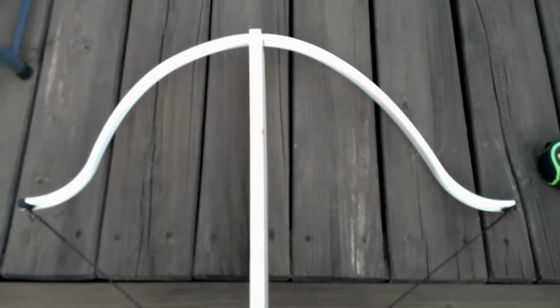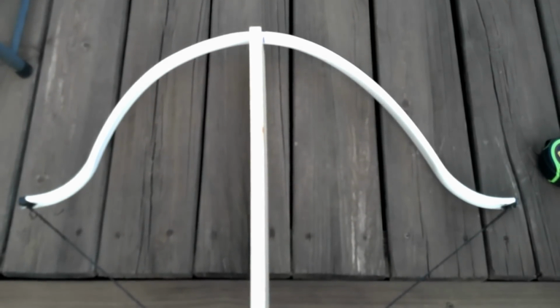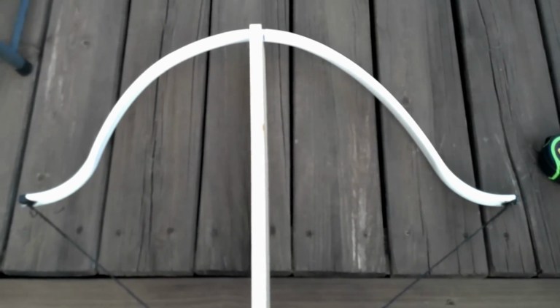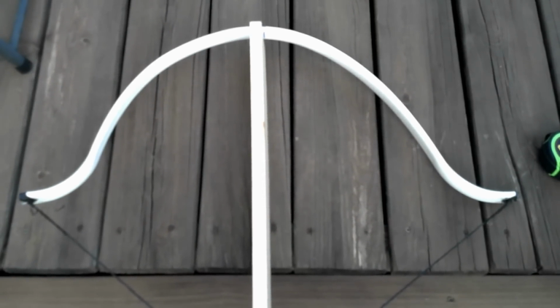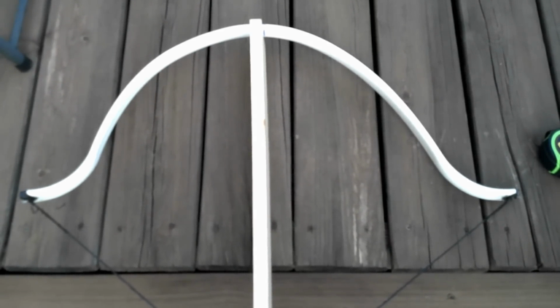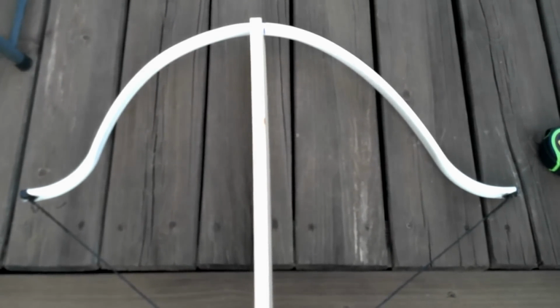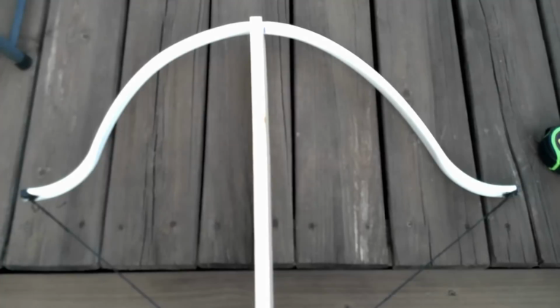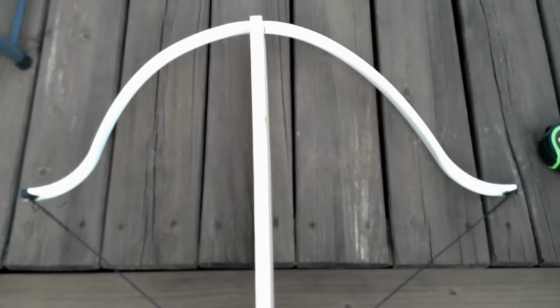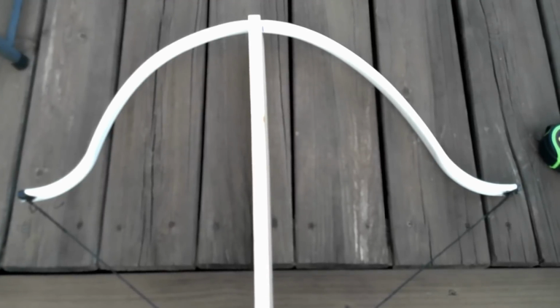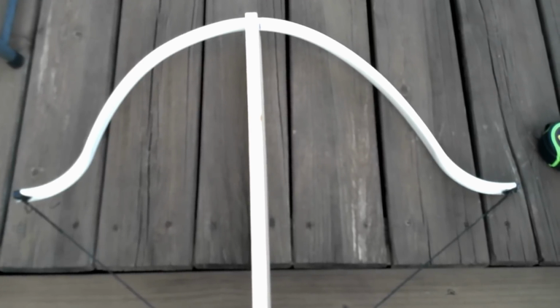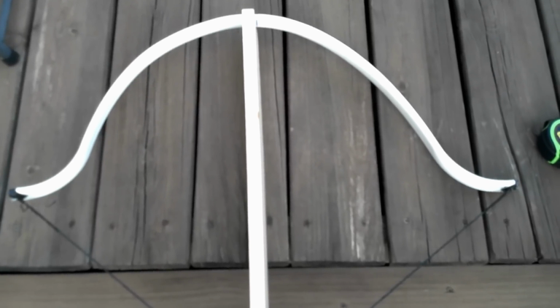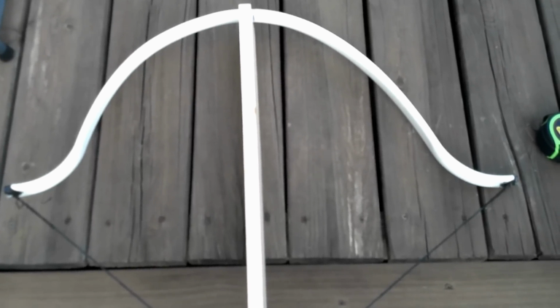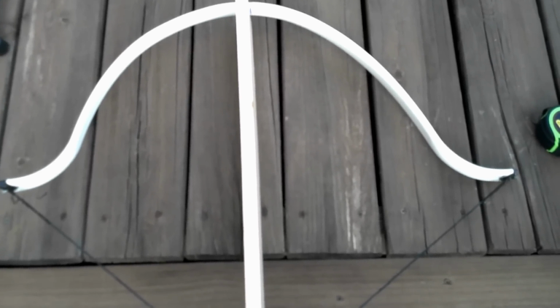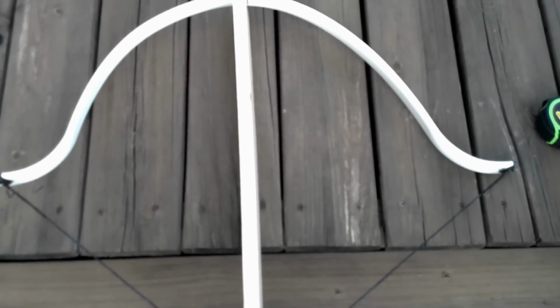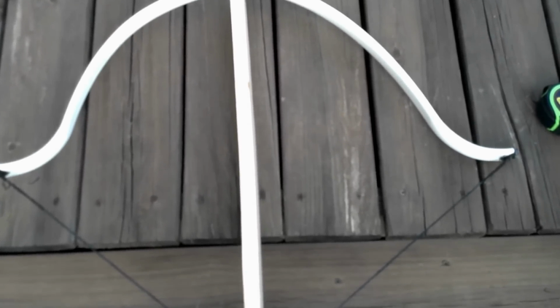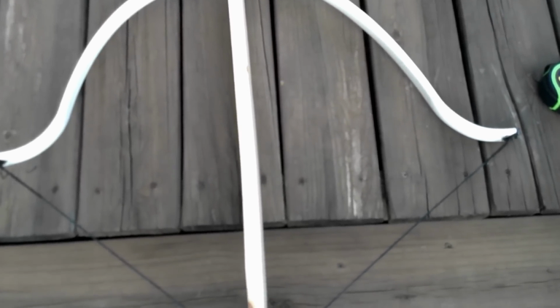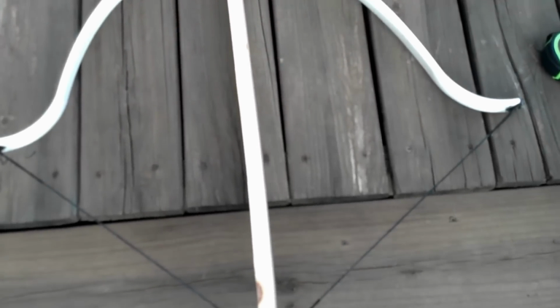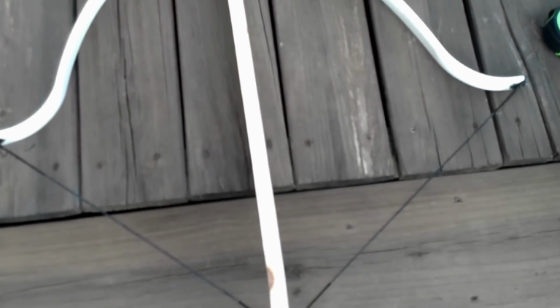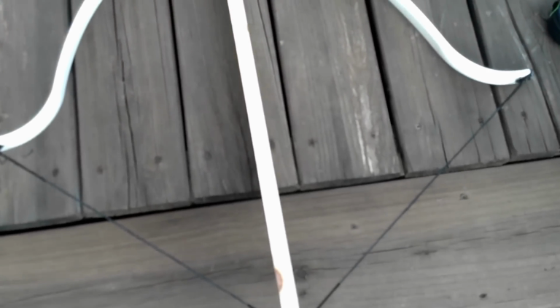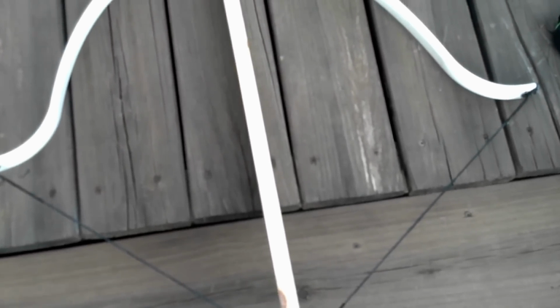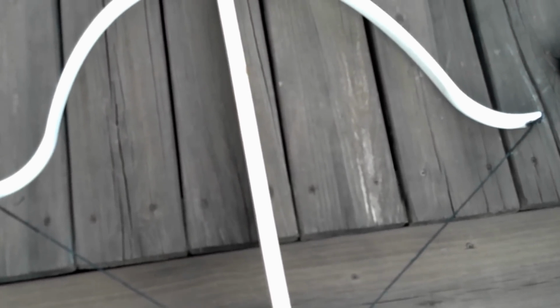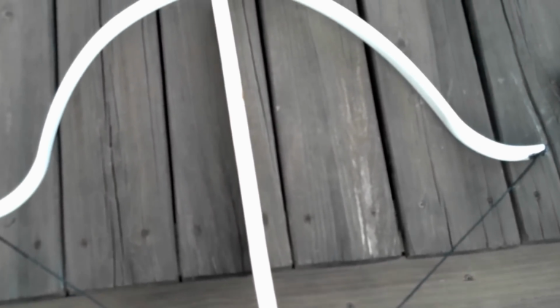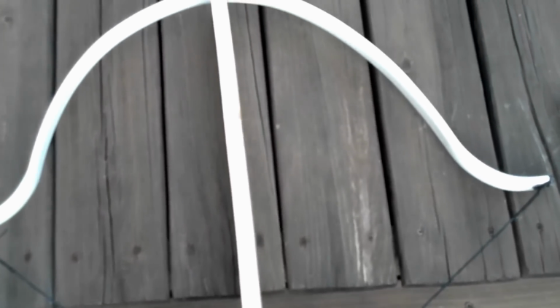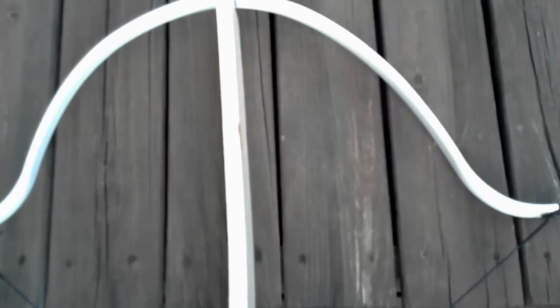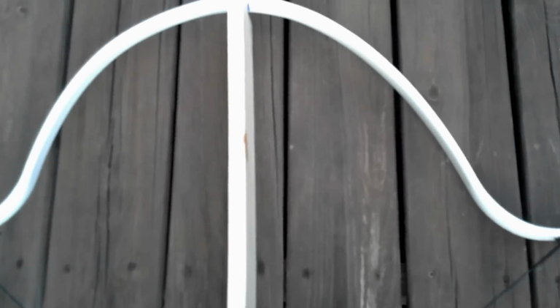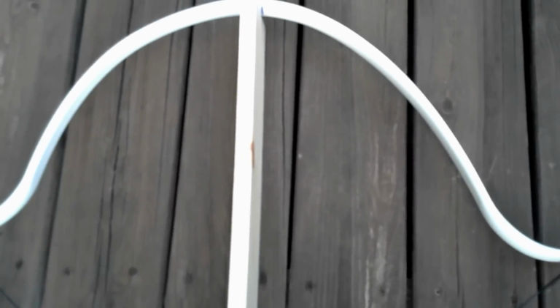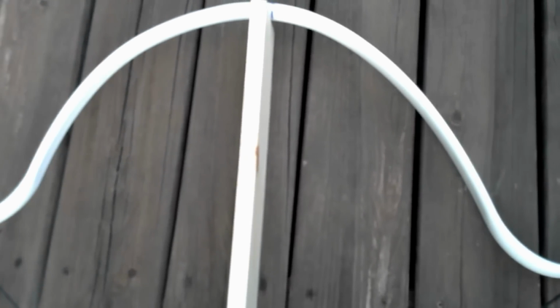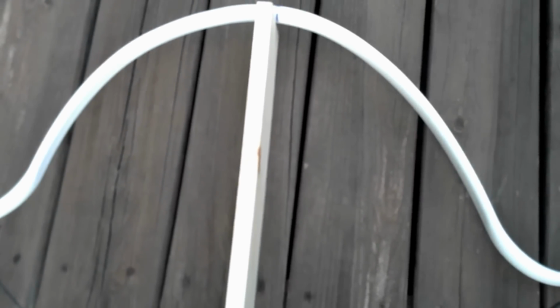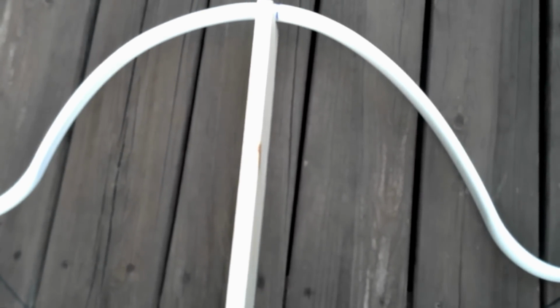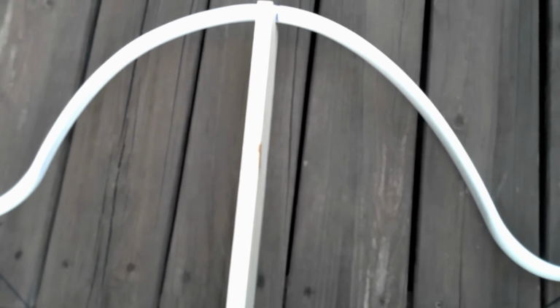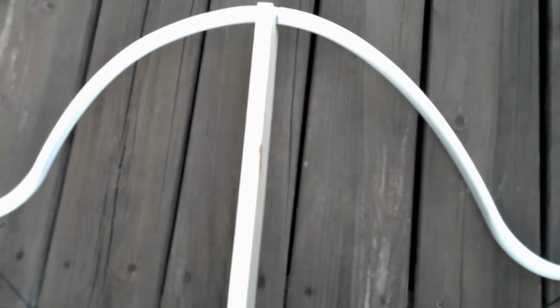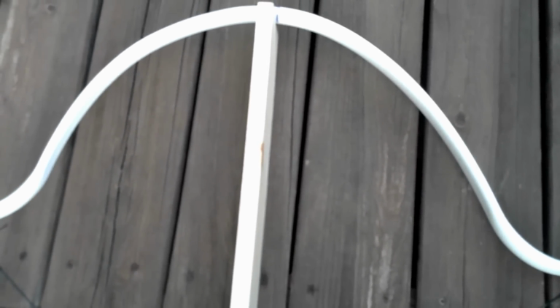This is the 41-inch knock-to-knock bow after two hours of being strung at a length of 23 inches. Not a full draw, but close enough.